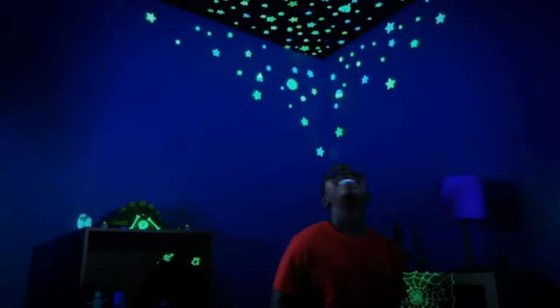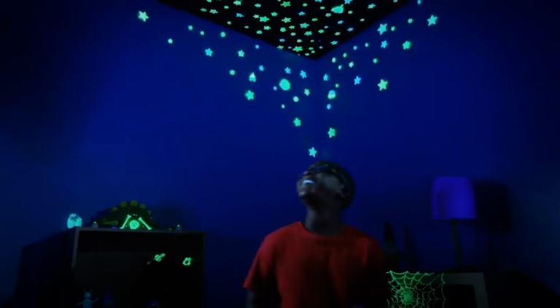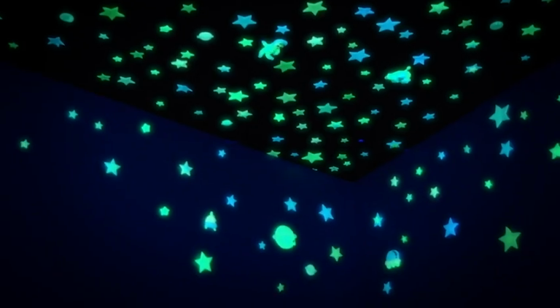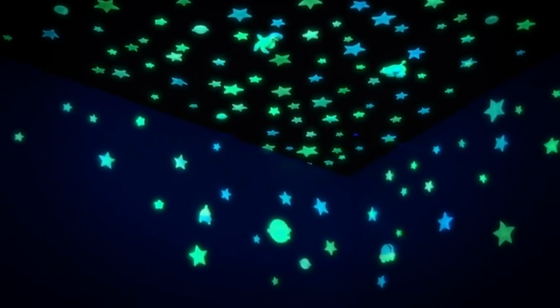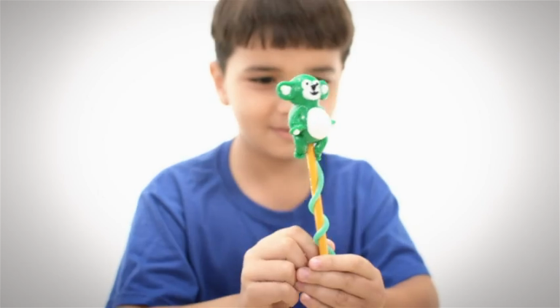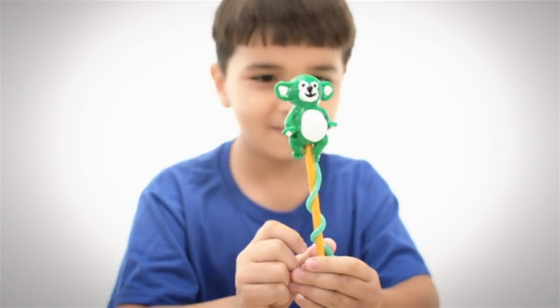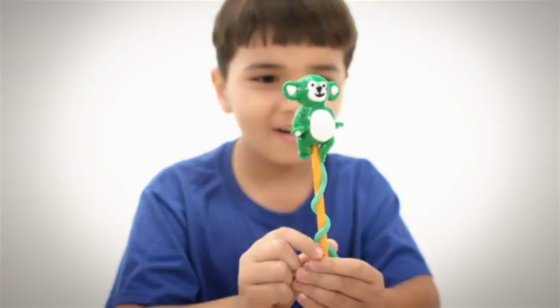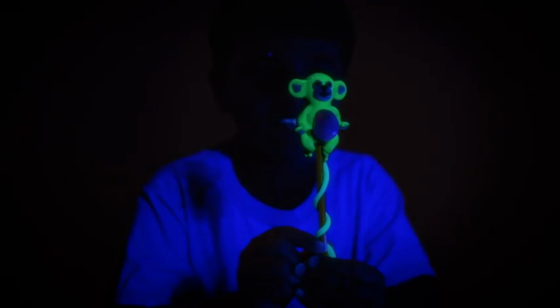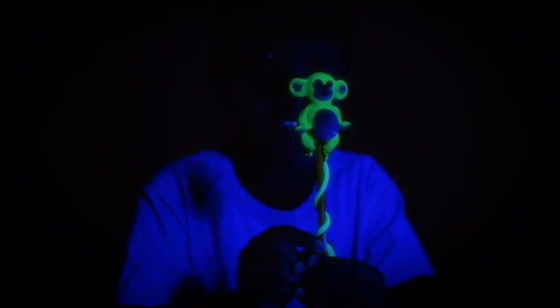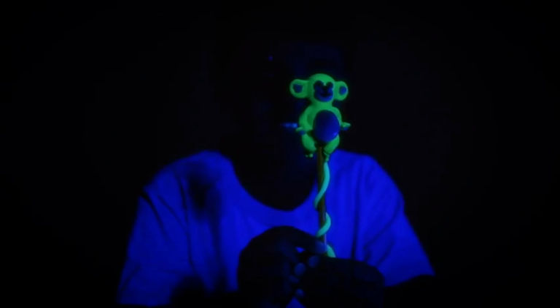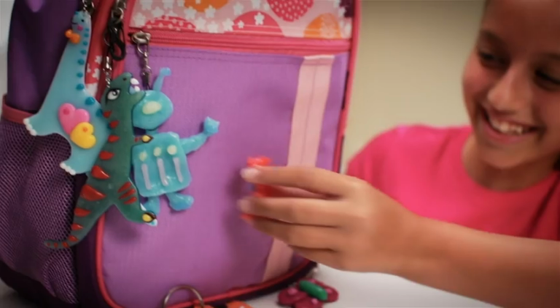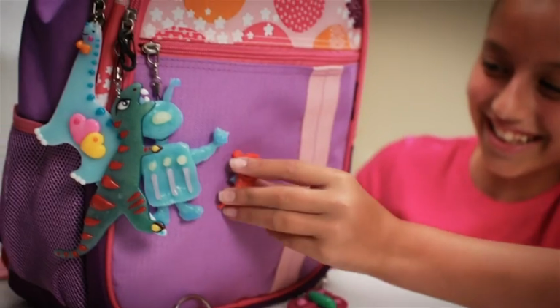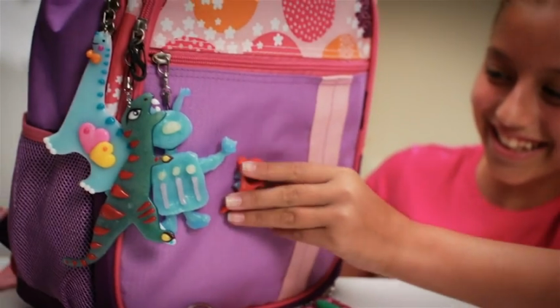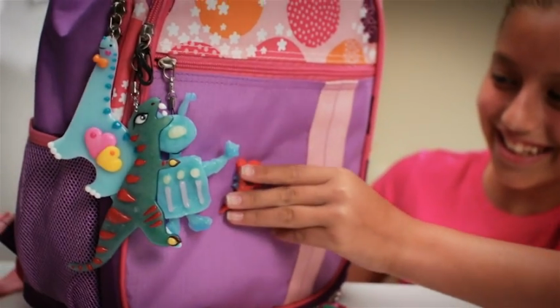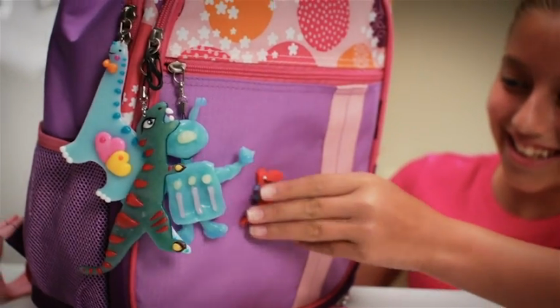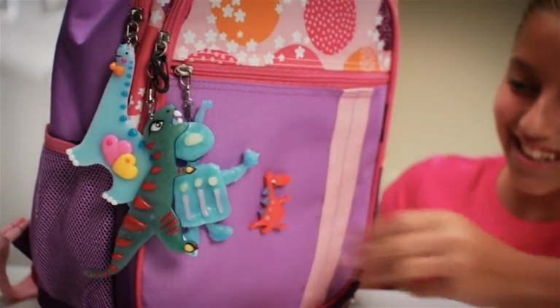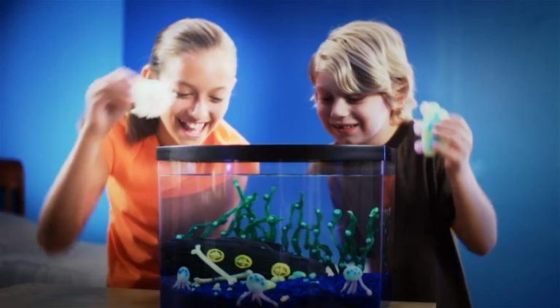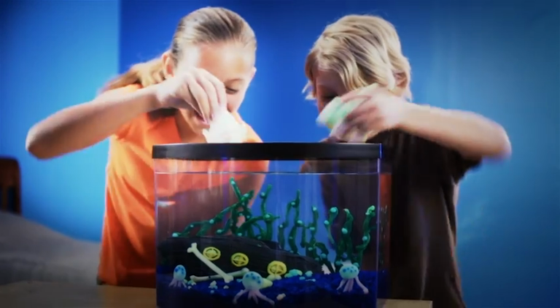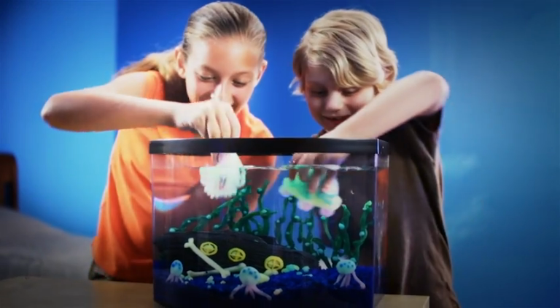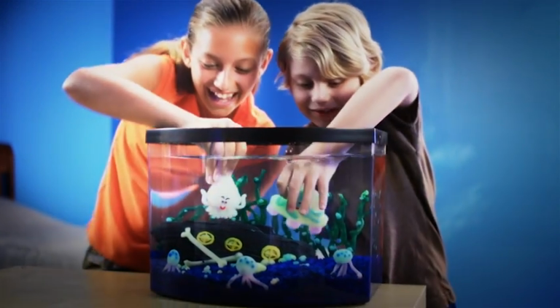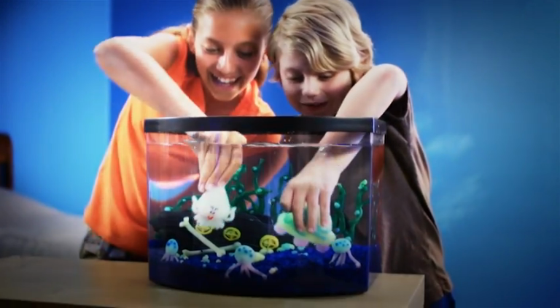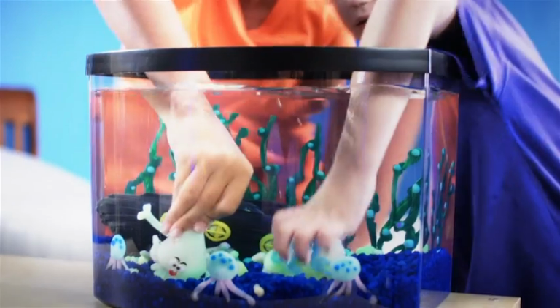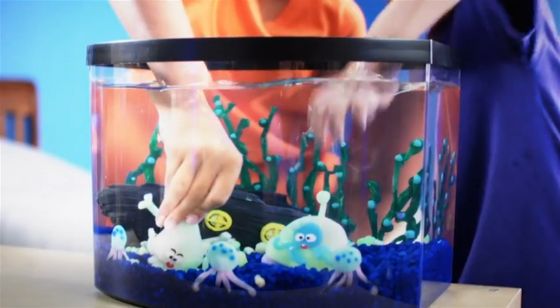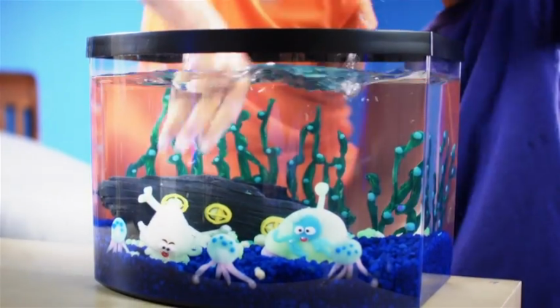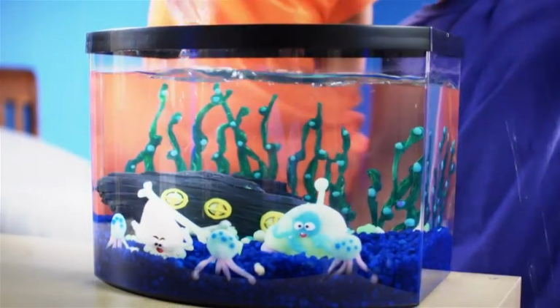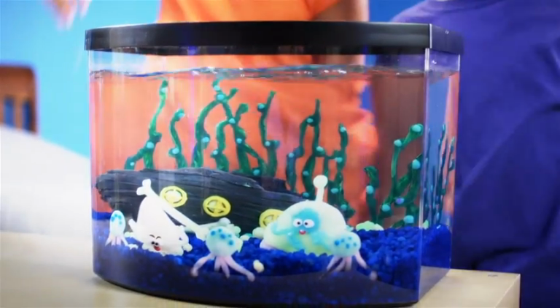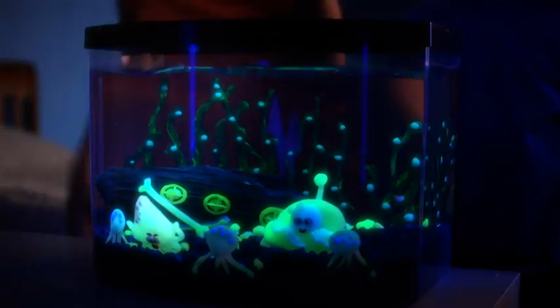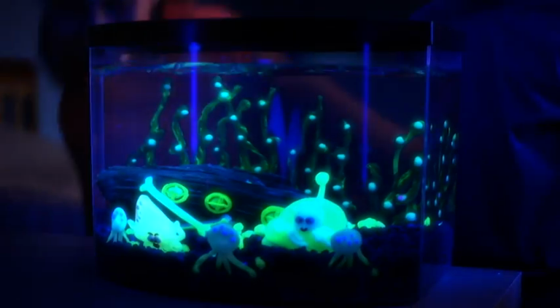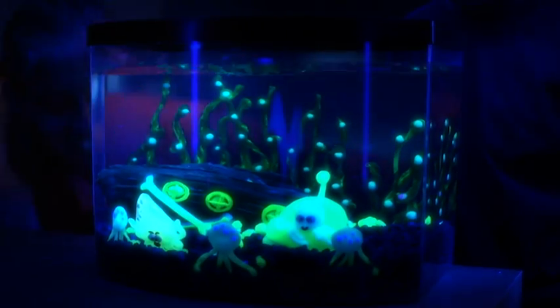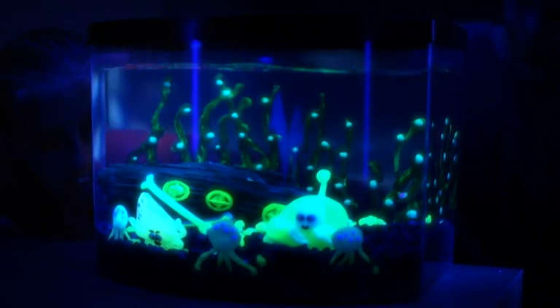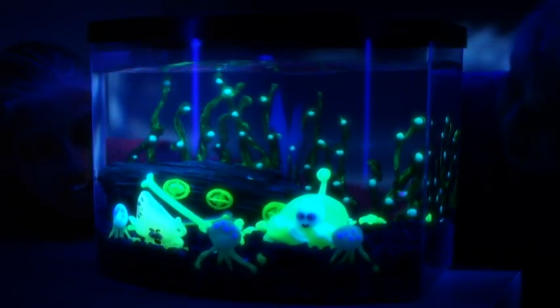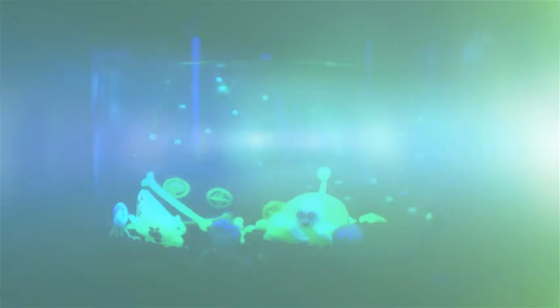Glow up your room. Create light-up pencil toppers. Bling your backpack for school. And here's something new — you can even make sea creatures that glow underwater for you.